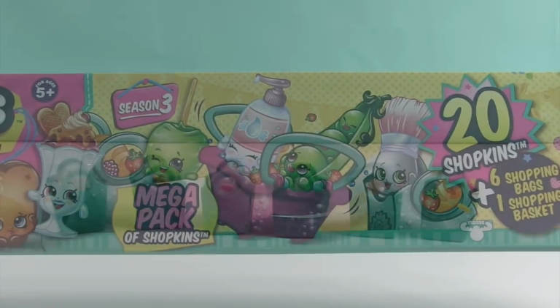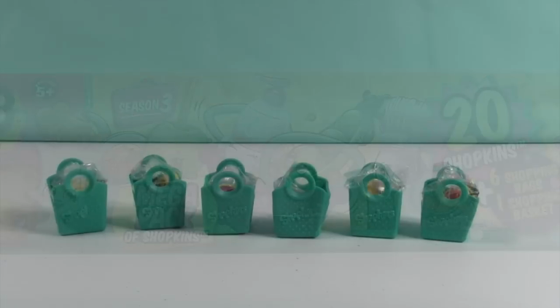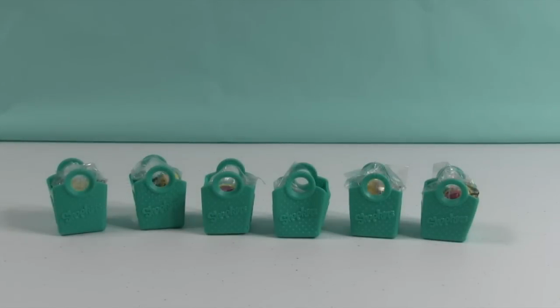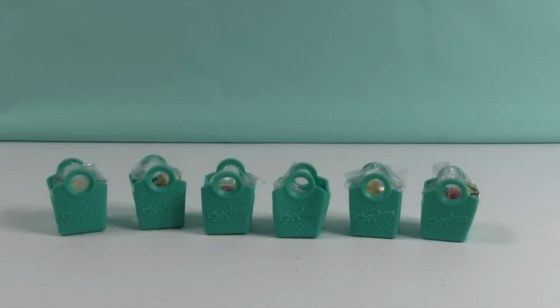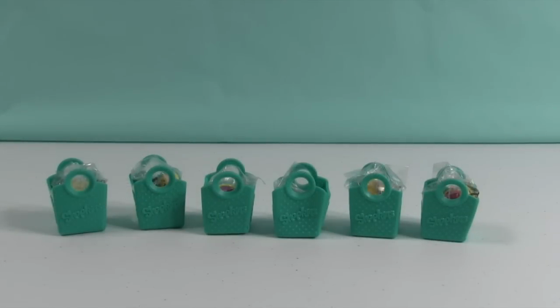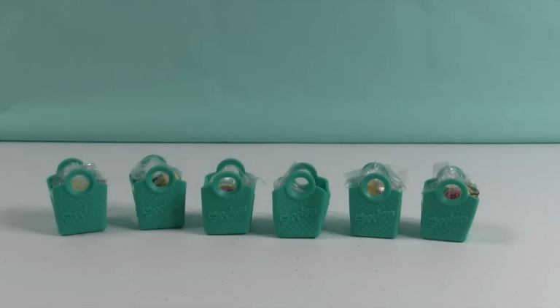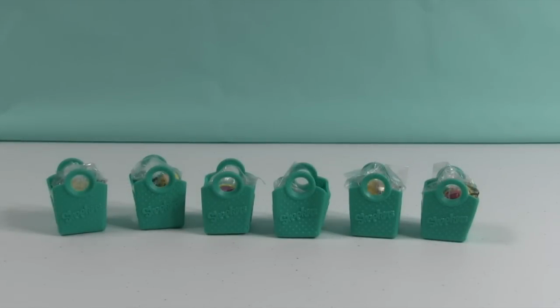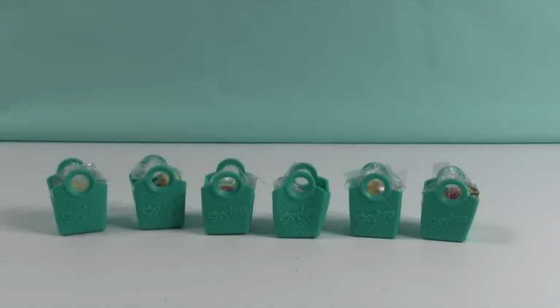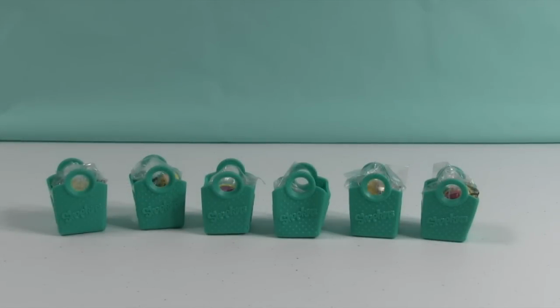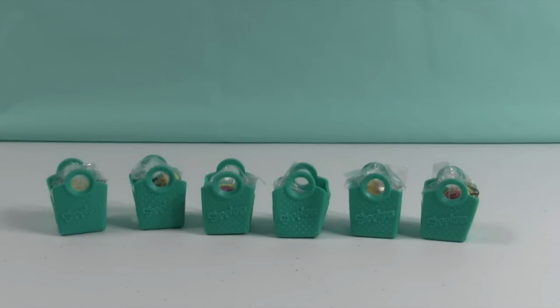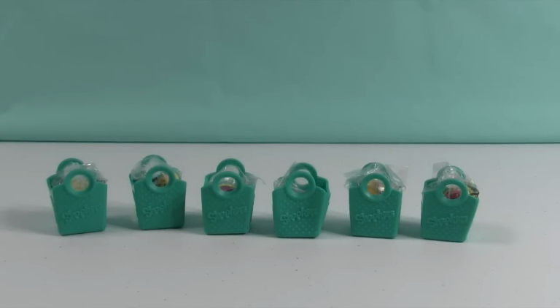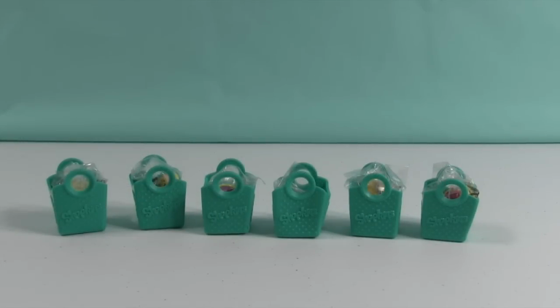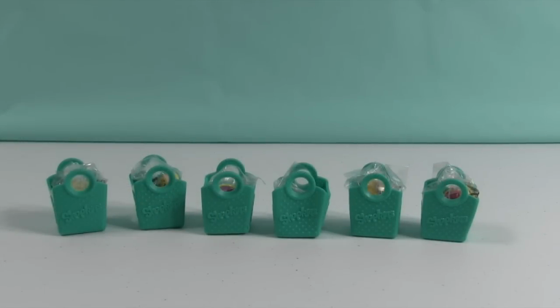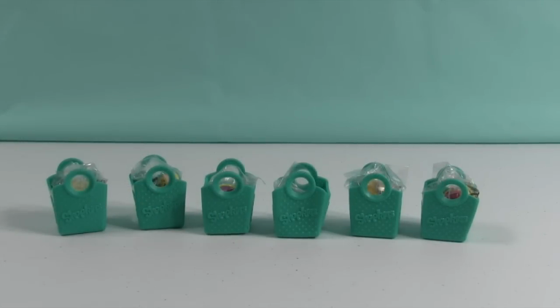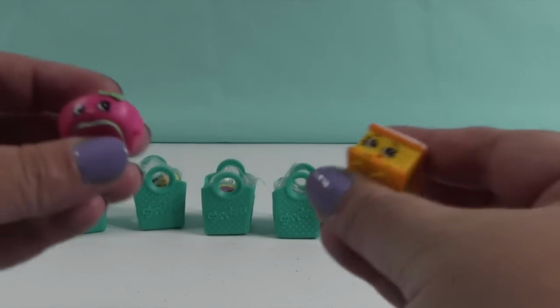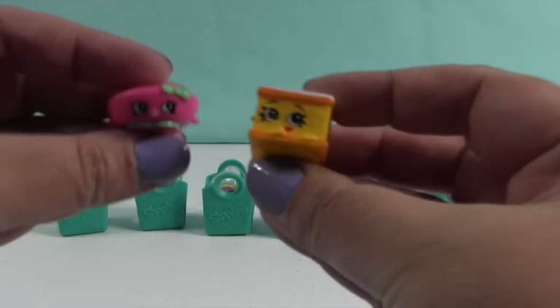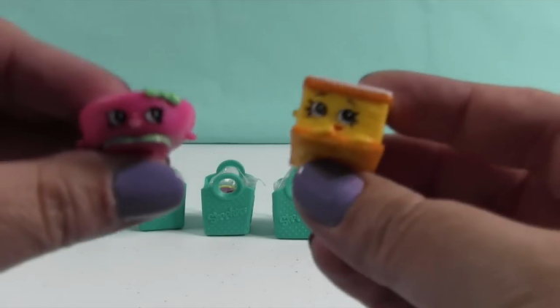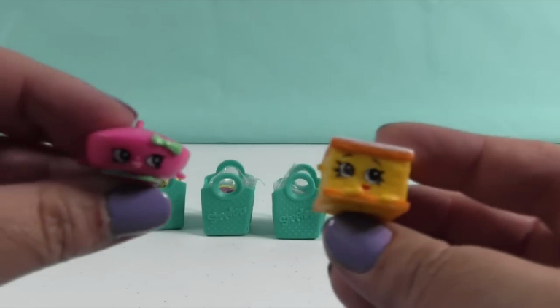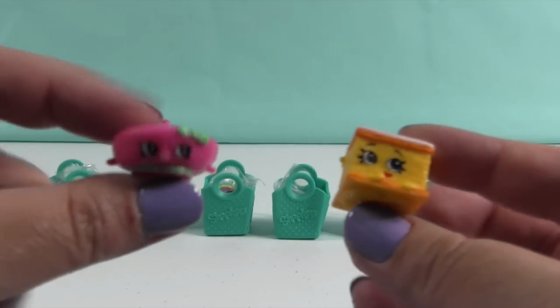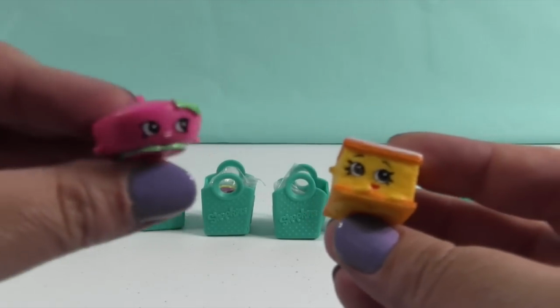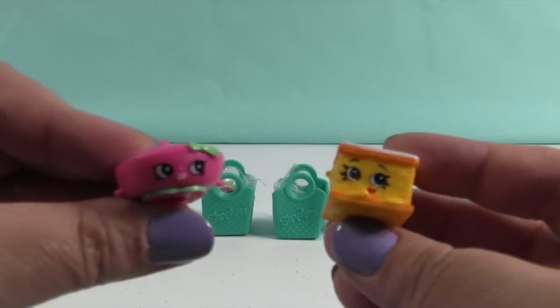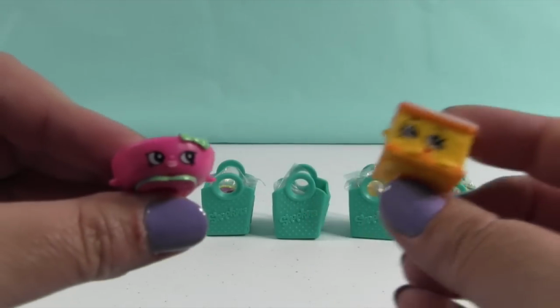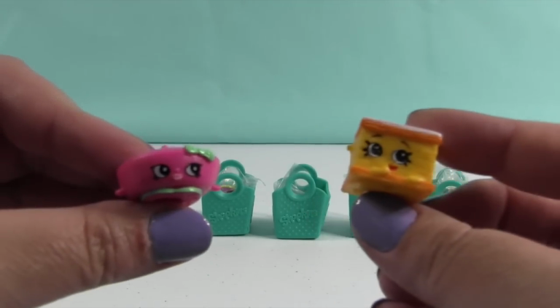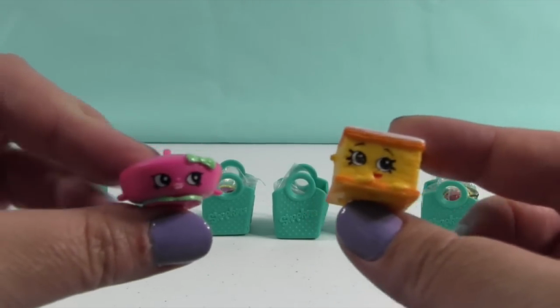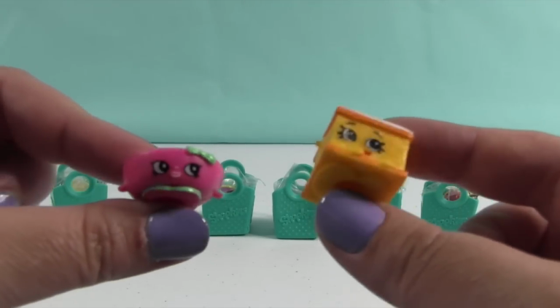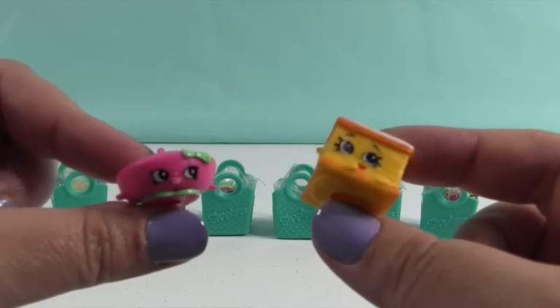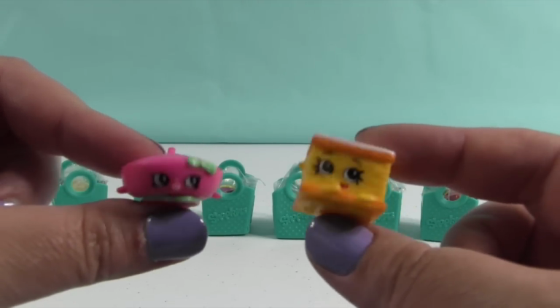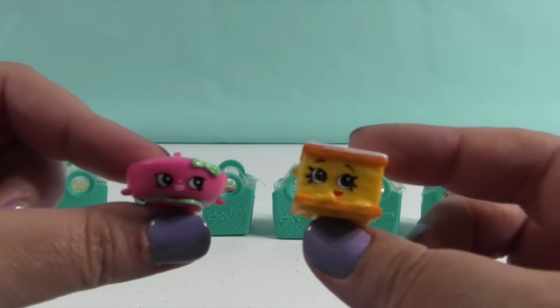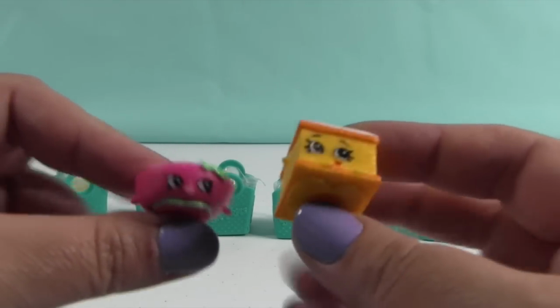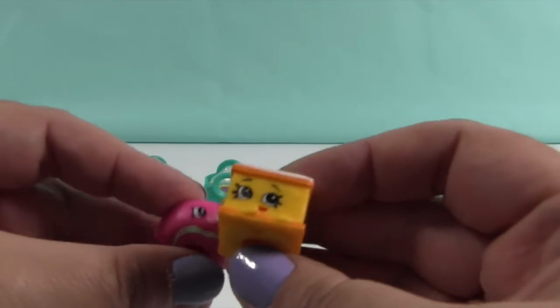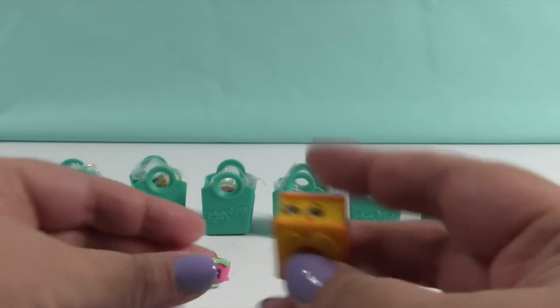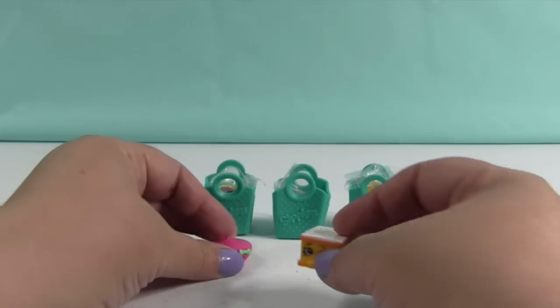We have our six shopping bags back there with our mystery Shopkins inside. And now let's look at the other ones. This is Bonnie Beret and Nilla Slice — these were the ones we could see on the front of the package.